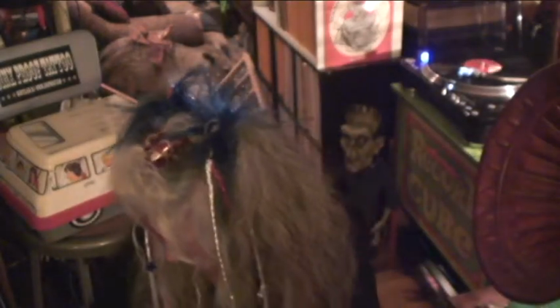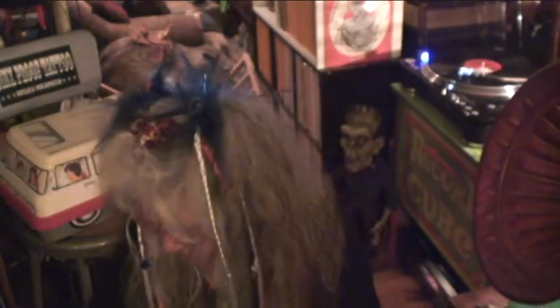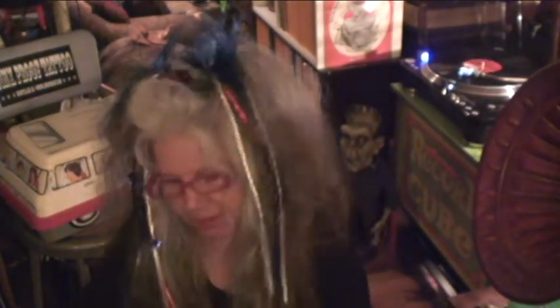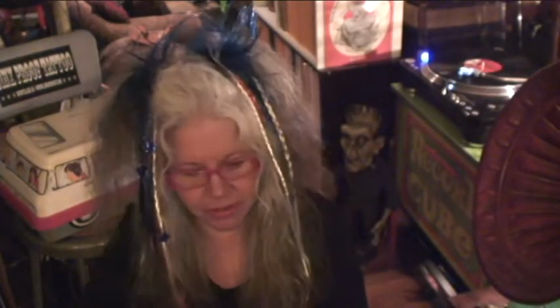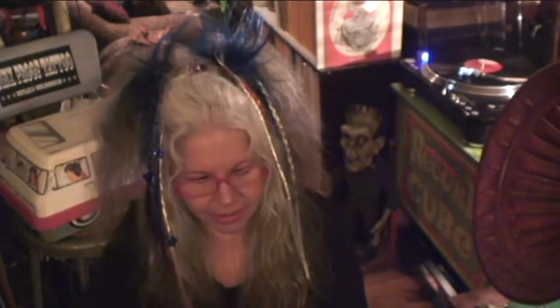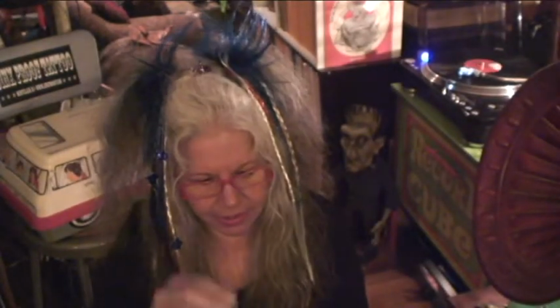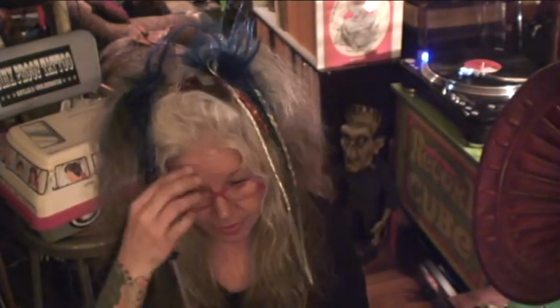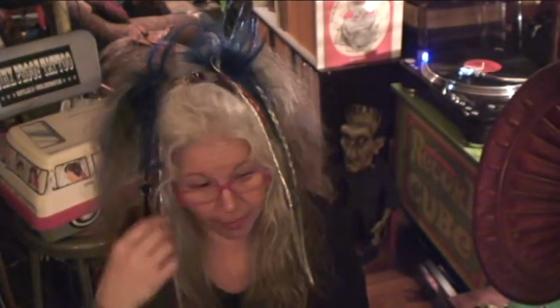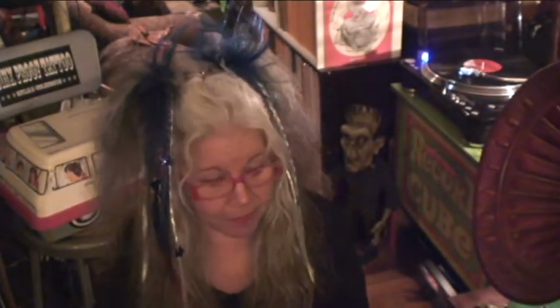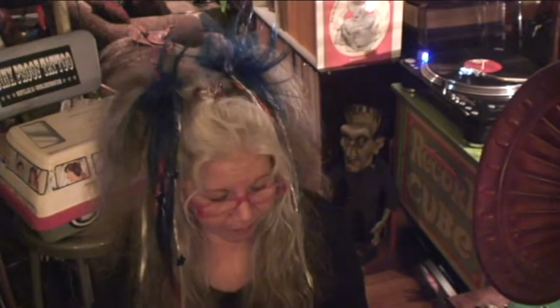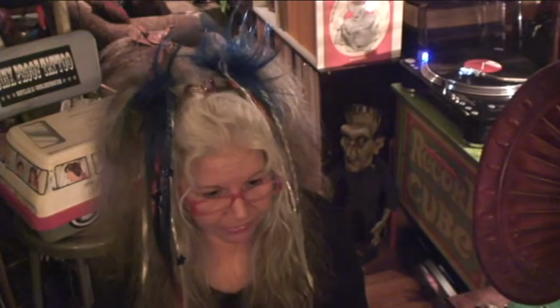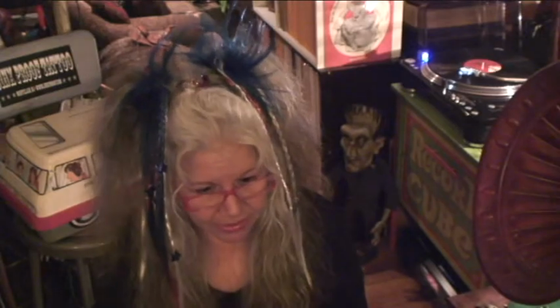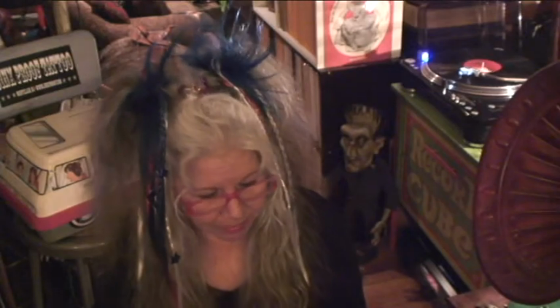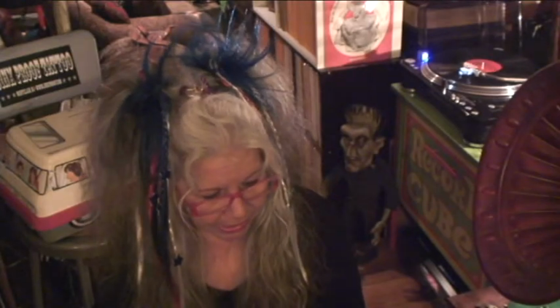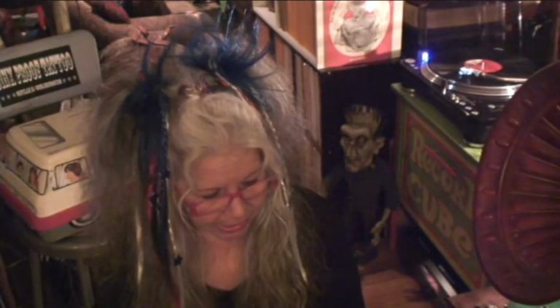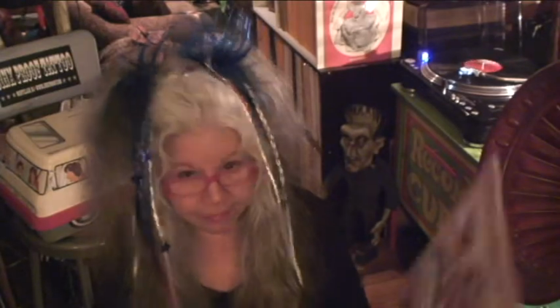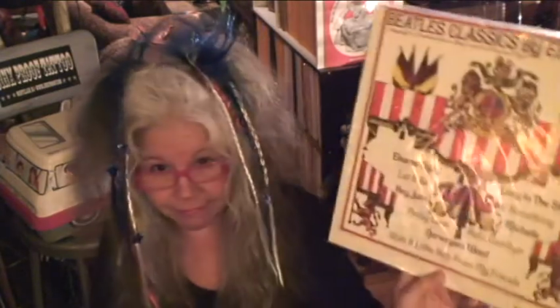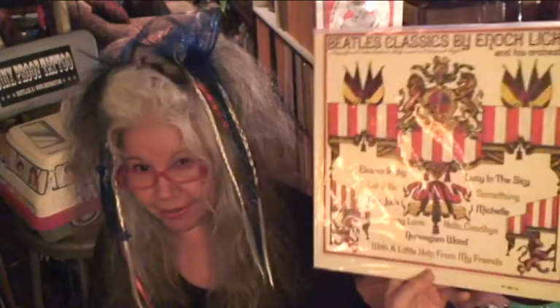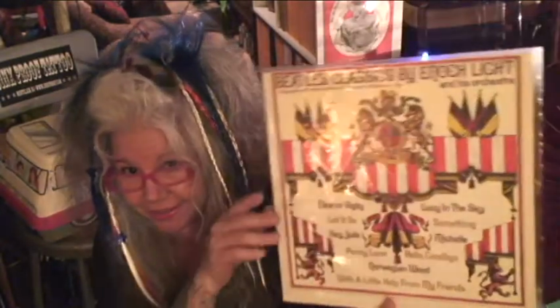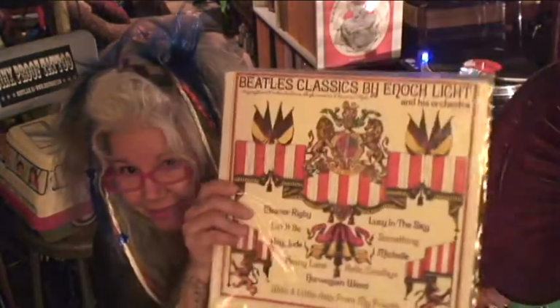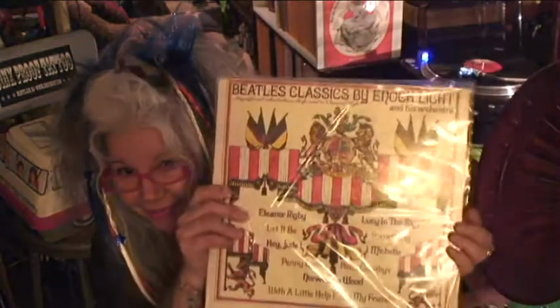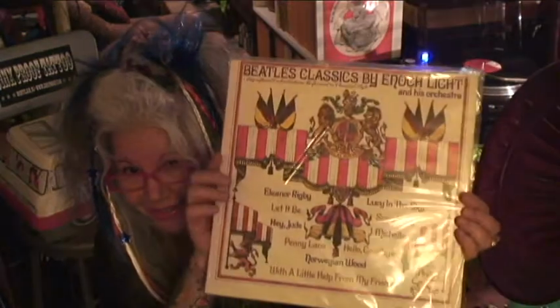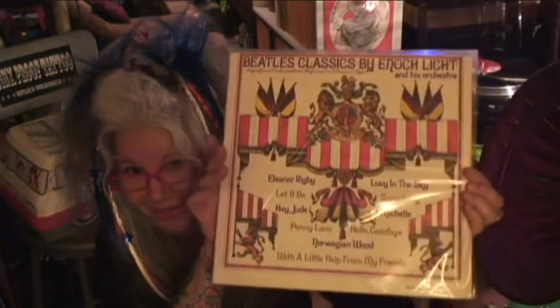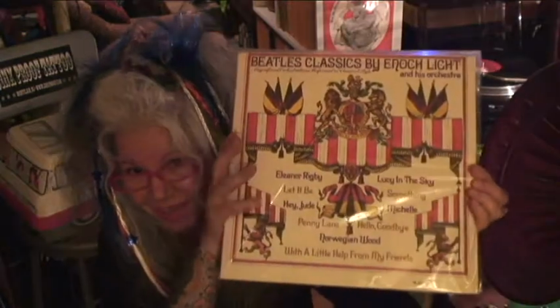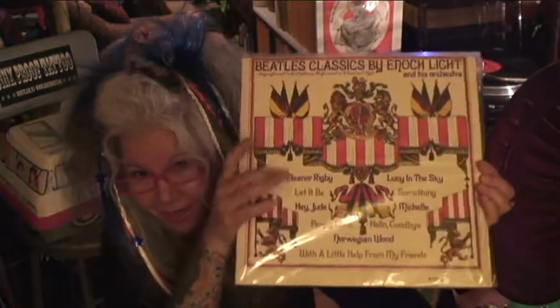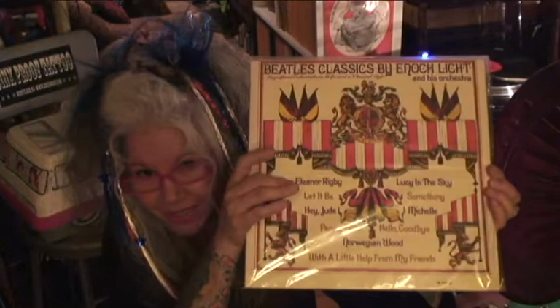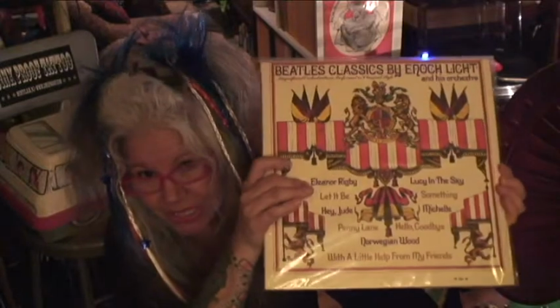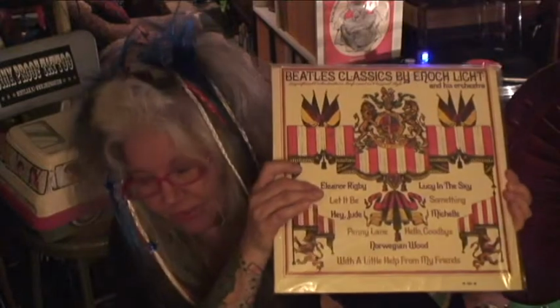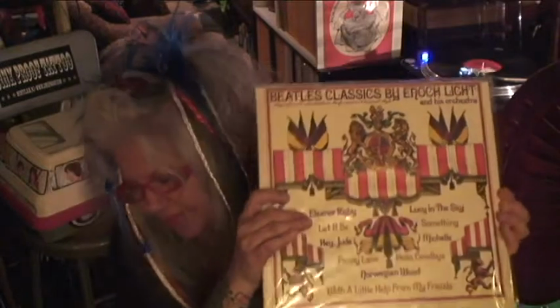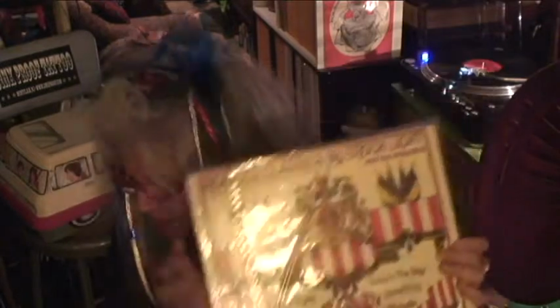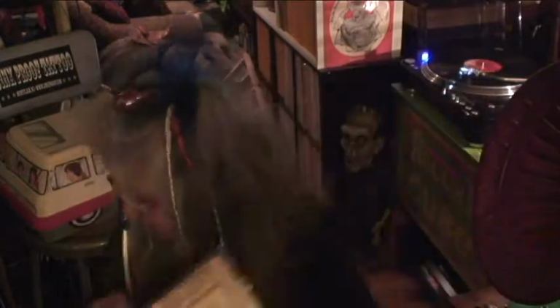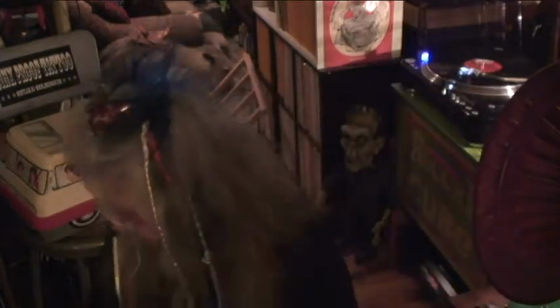On the turntable tonight is Beatles Classics by Eric Light — very fun. An old one I've had for a long time. A lot of you have it too — it's just a great one.